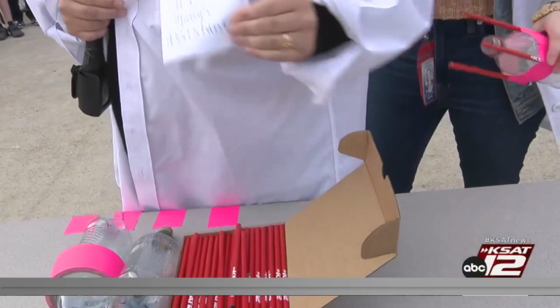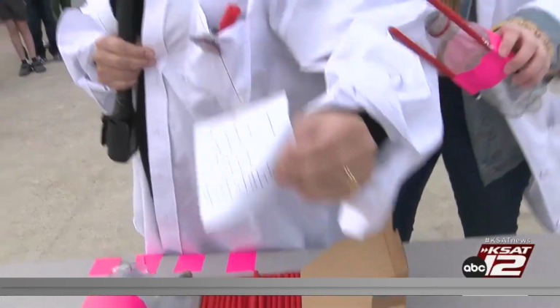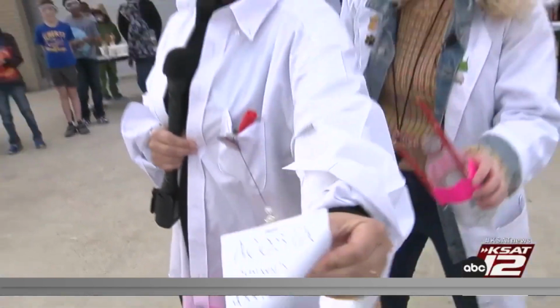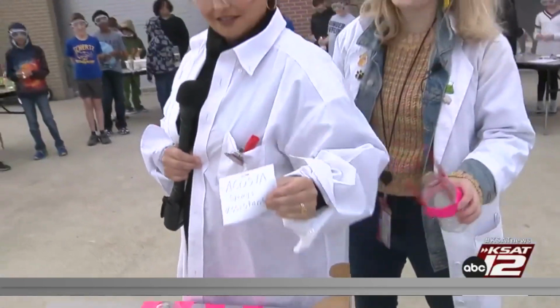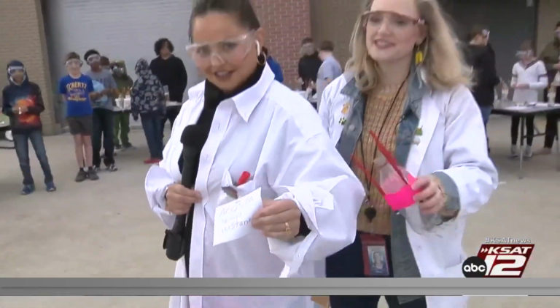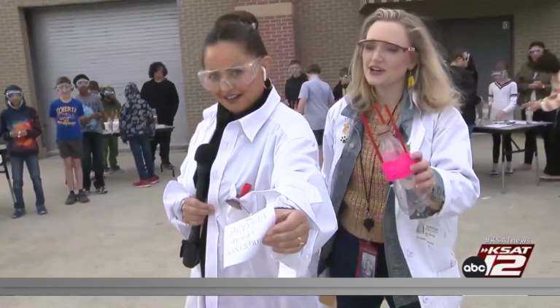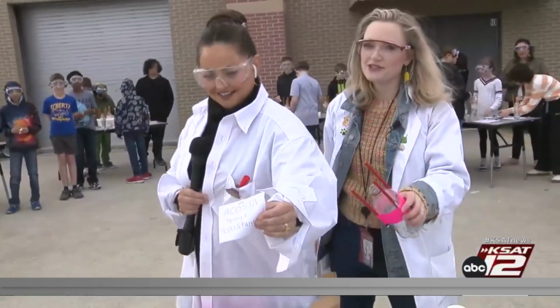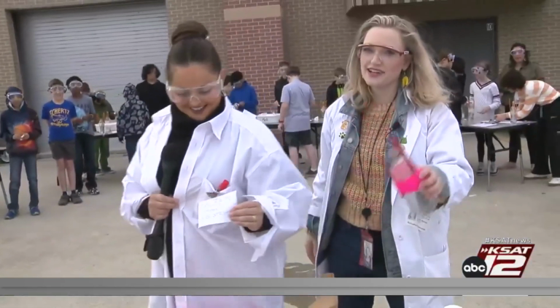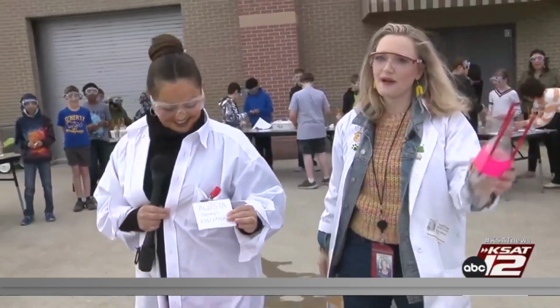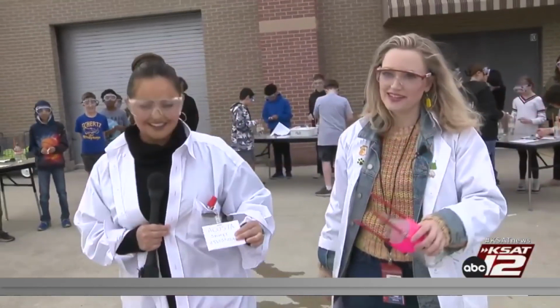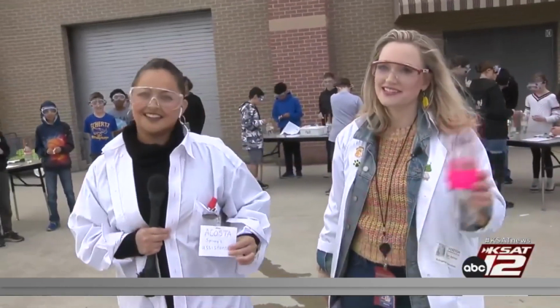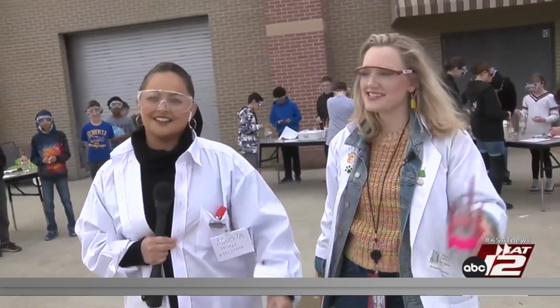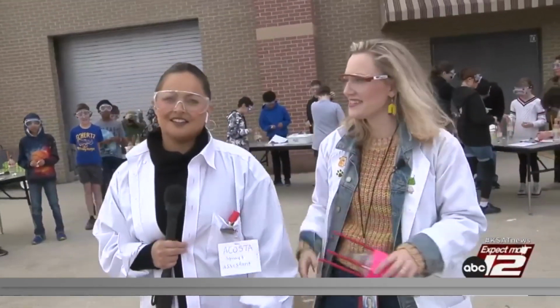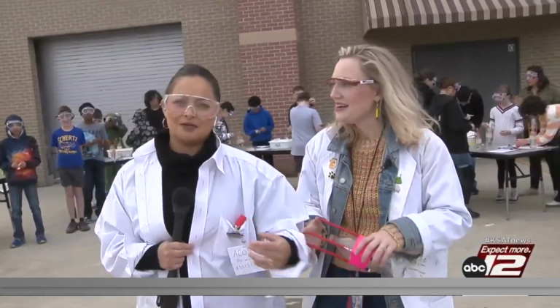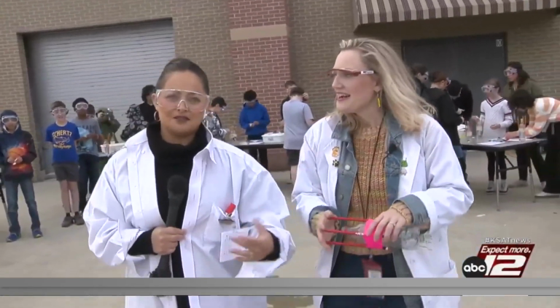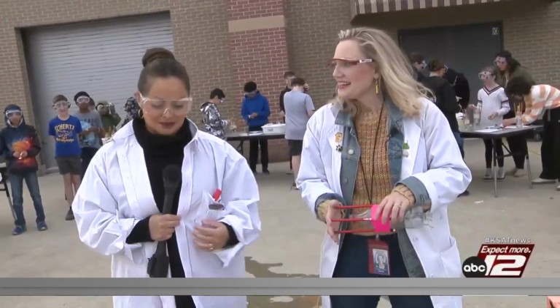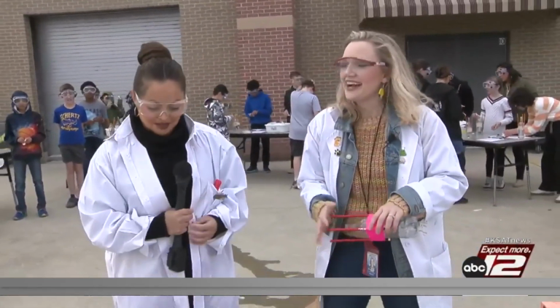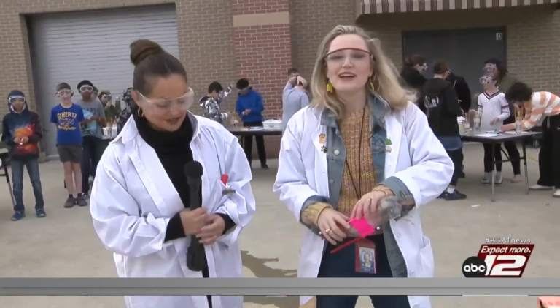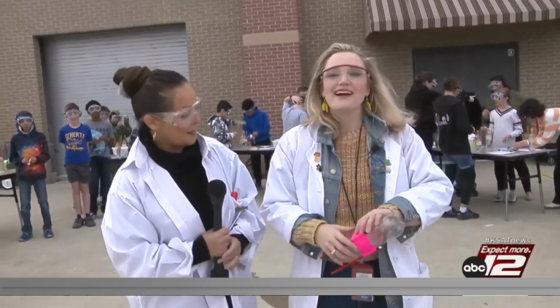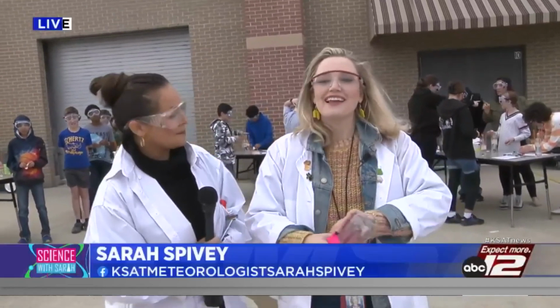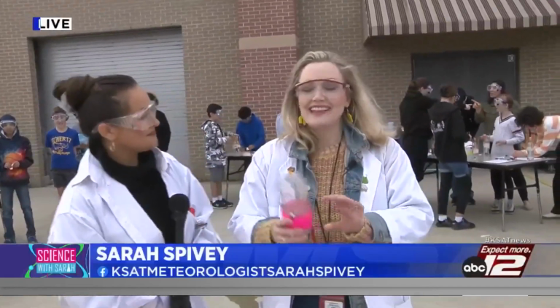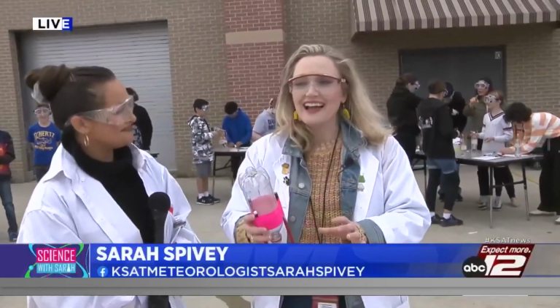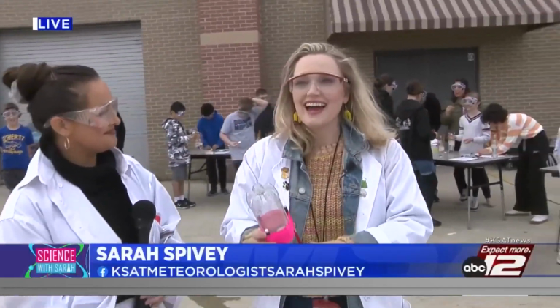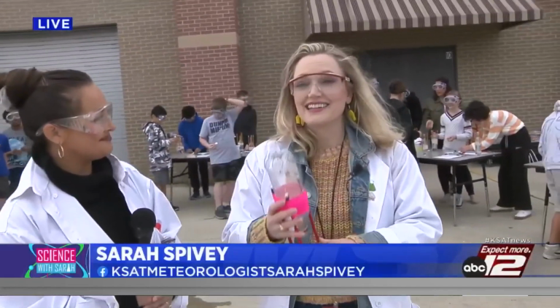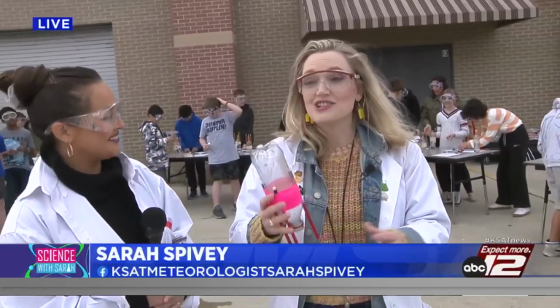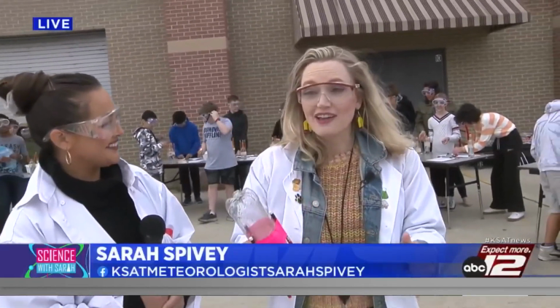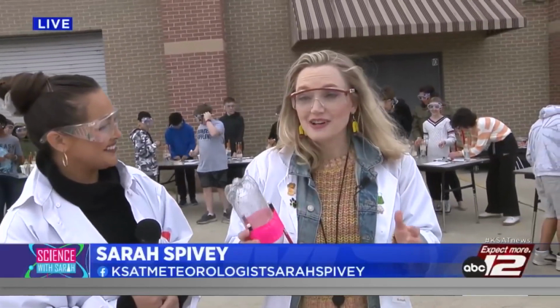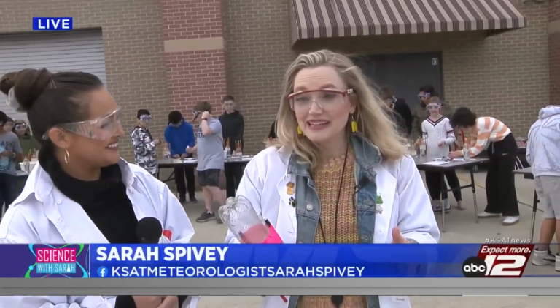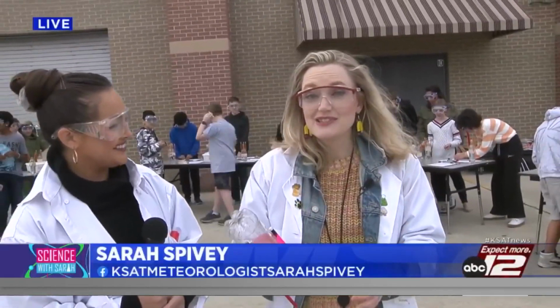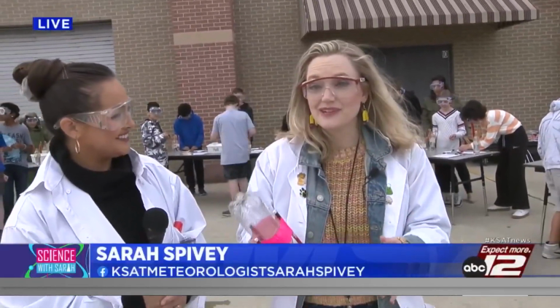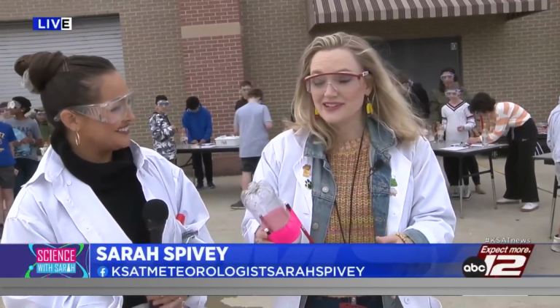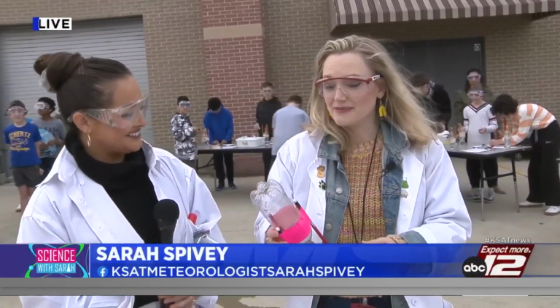This is Acosta, Spivey's assistant today — we didn't want to confuse anybody. We are live at Elaine Schlather Intermediate School here in Cibolo, and since David Sears is off this week, she has a substitute assistant.